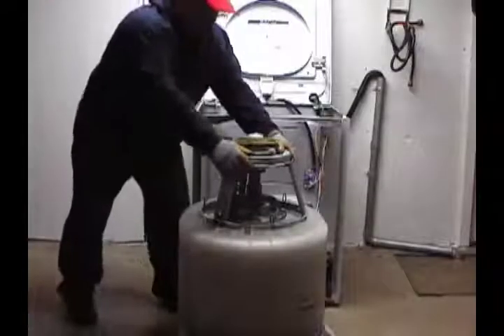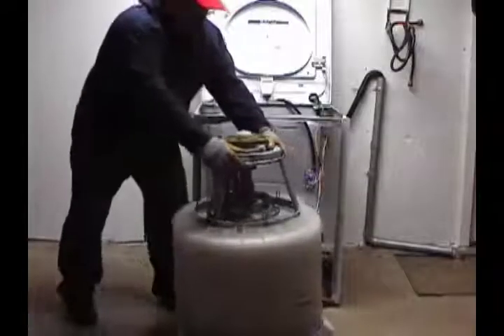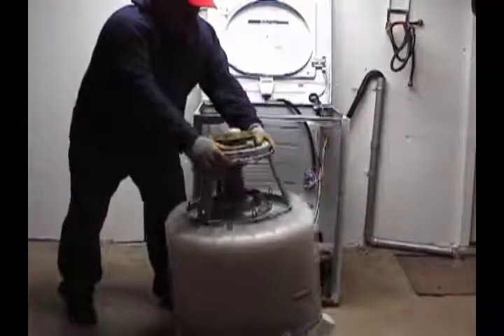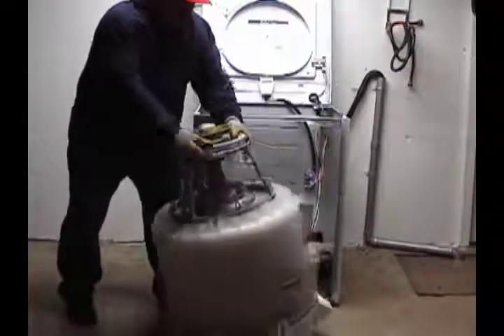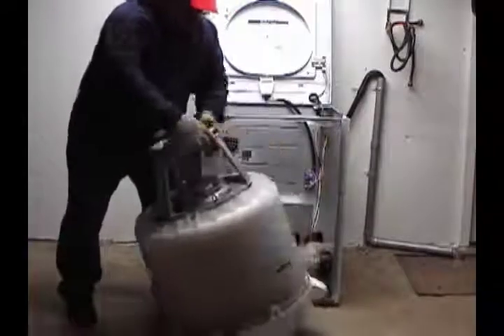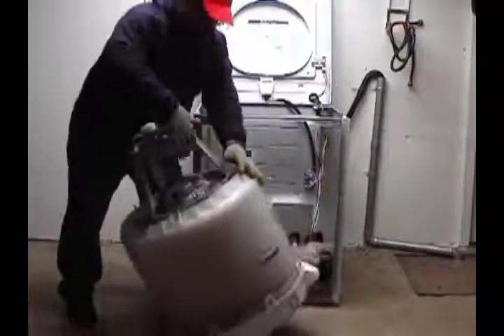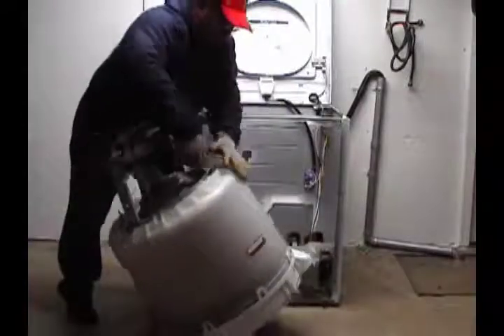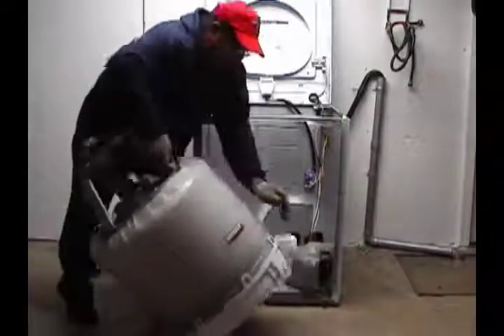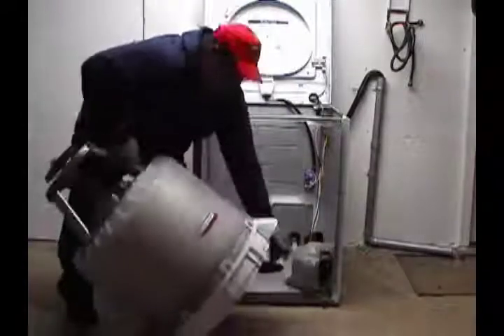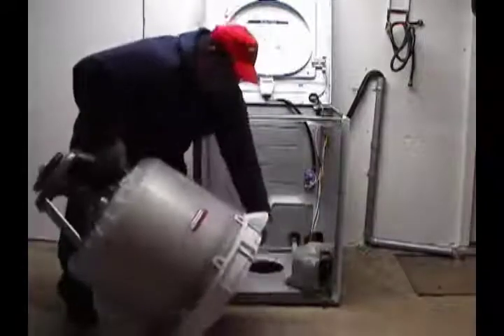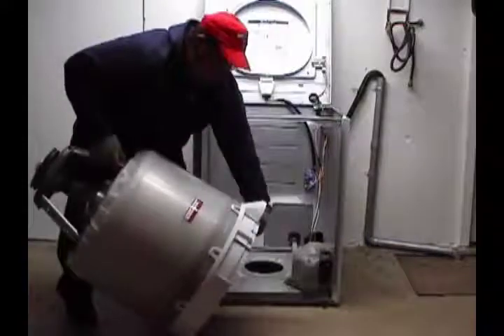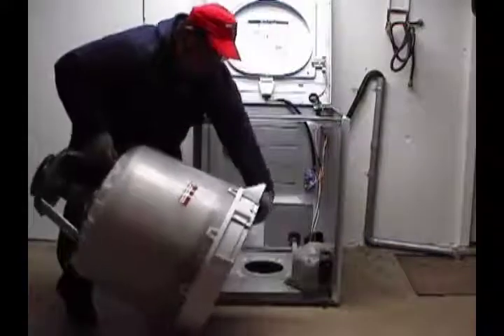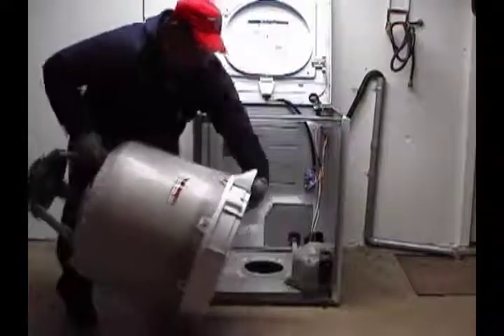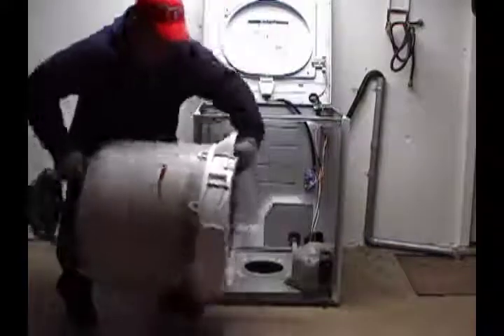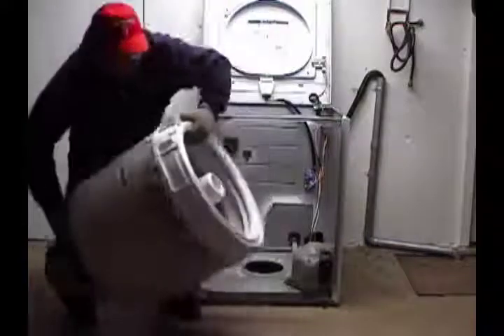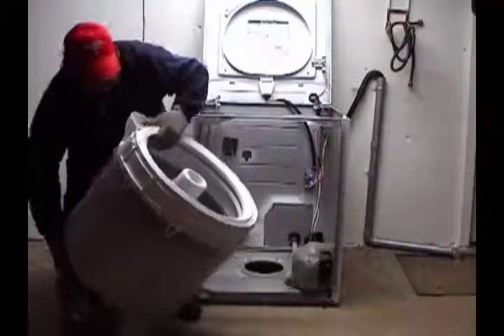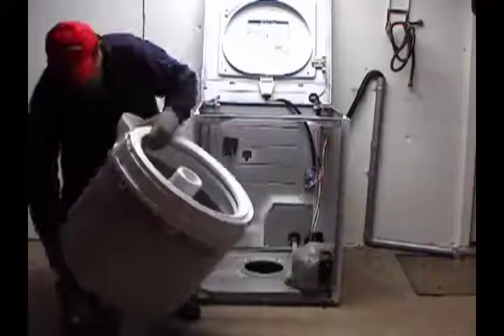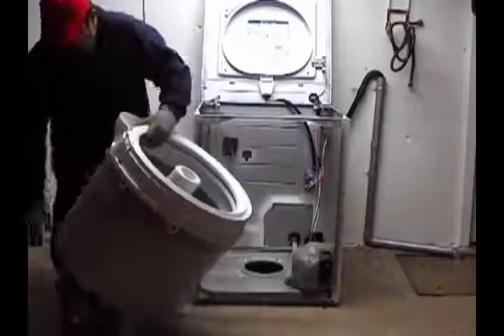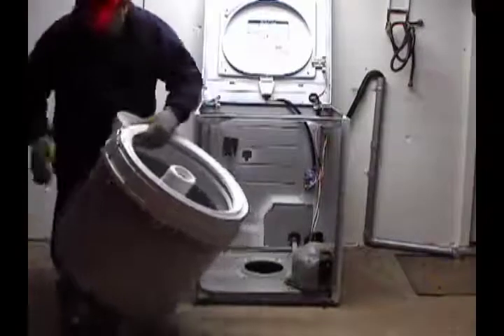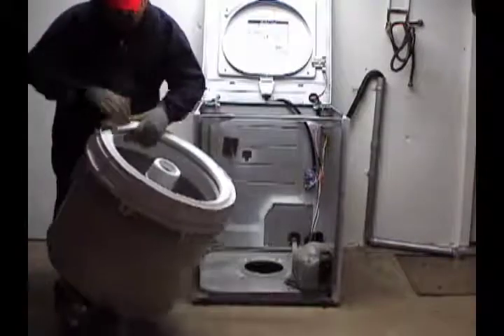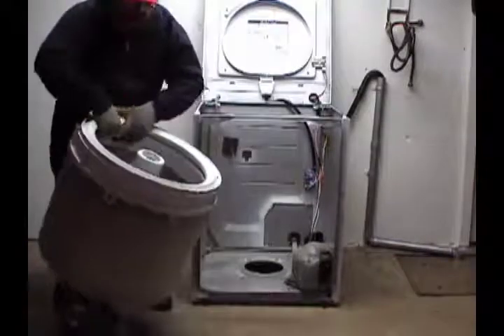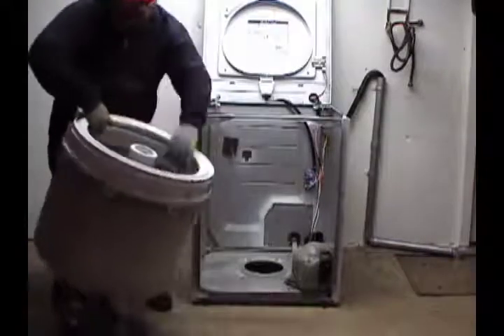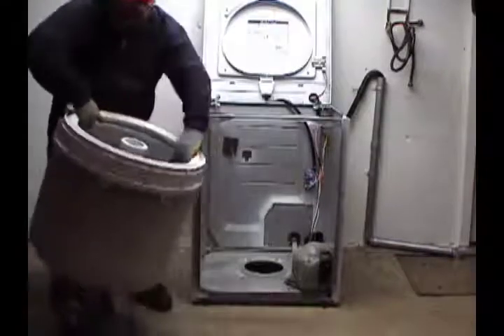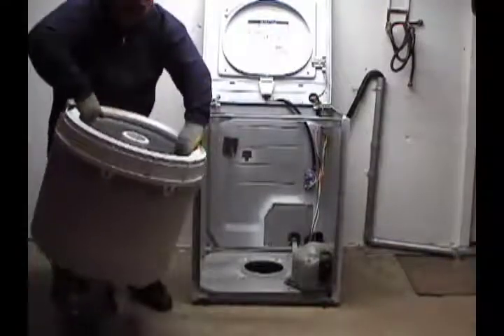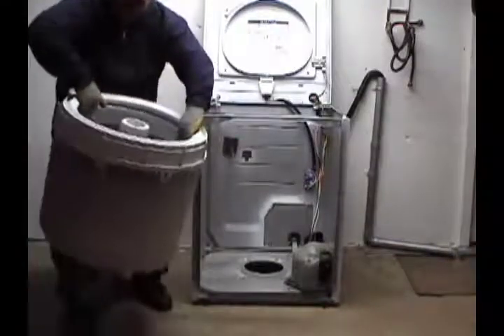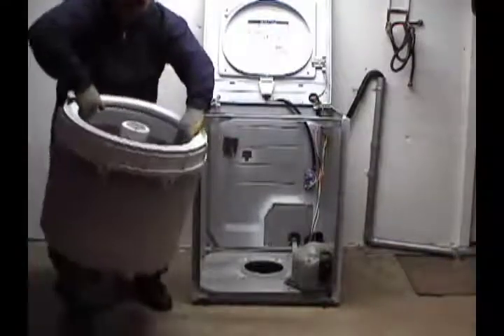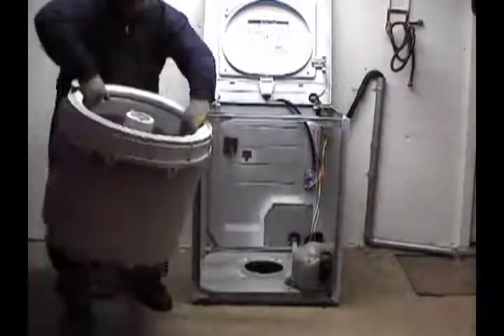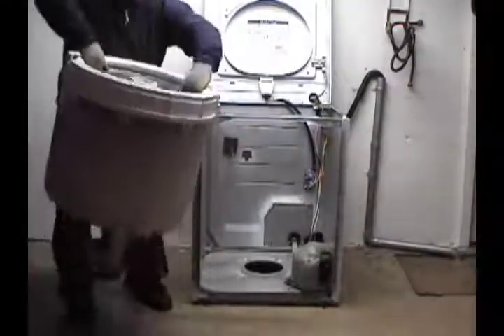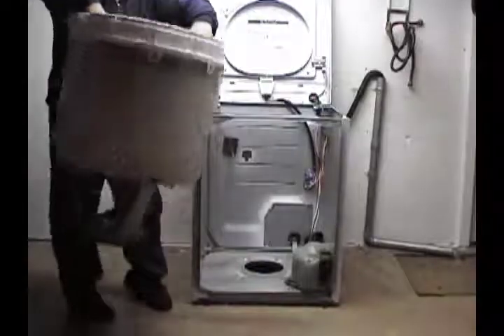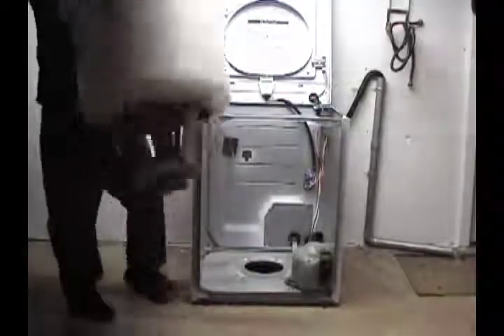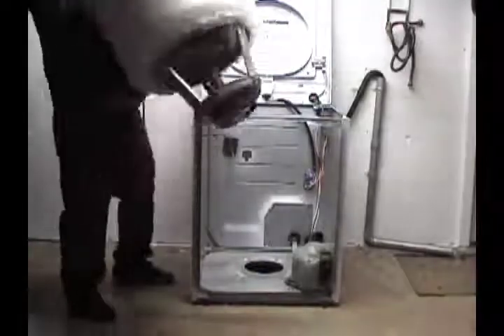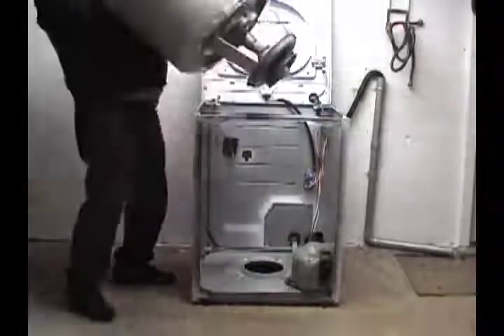Grab the complete assembly and turn it. Have somebody help you if it's too heavy. Now be careful — you don't want to bang it or drop it or you will crack the top.